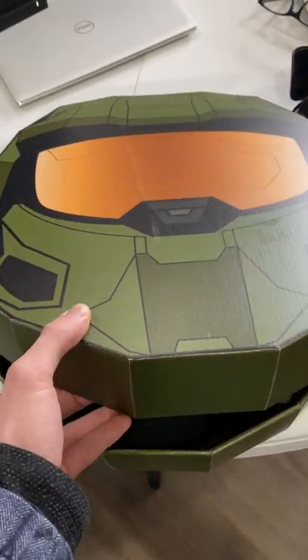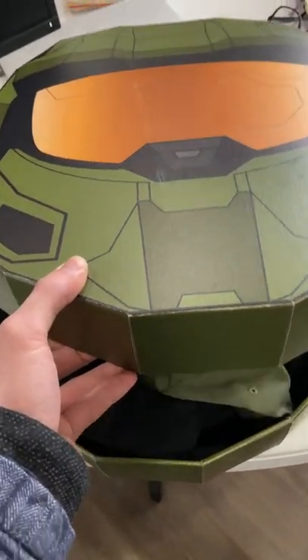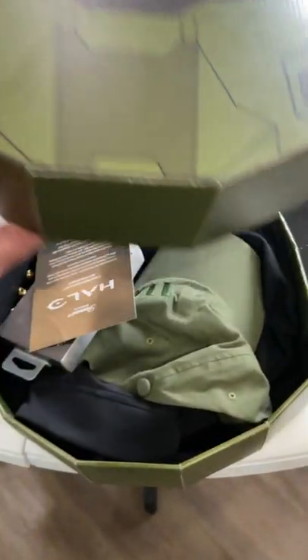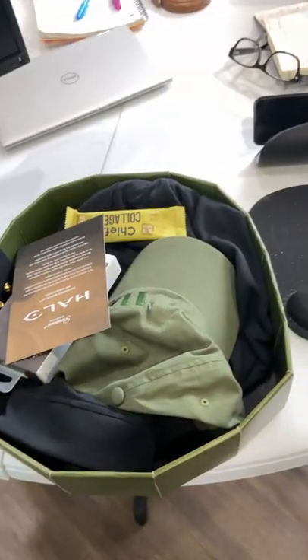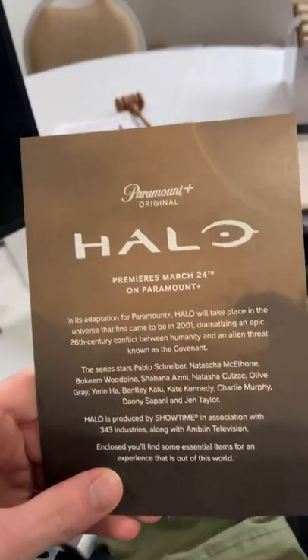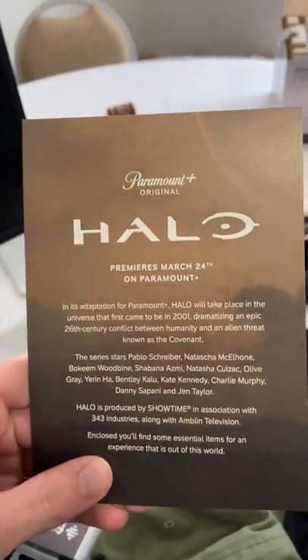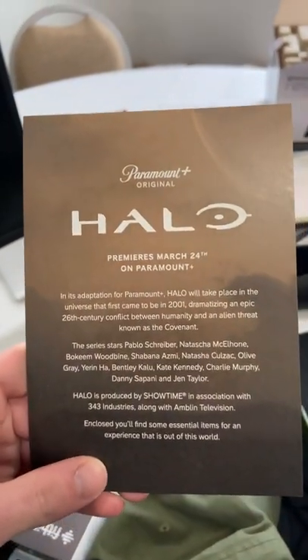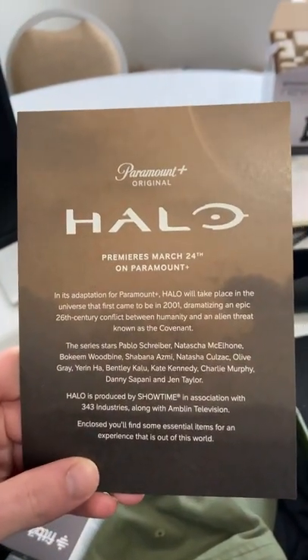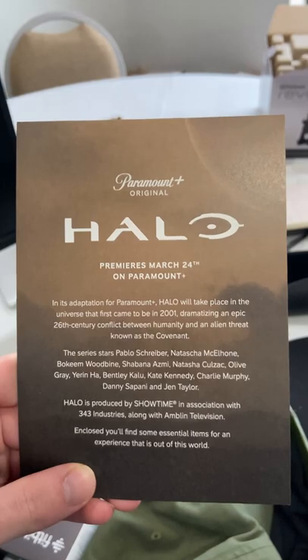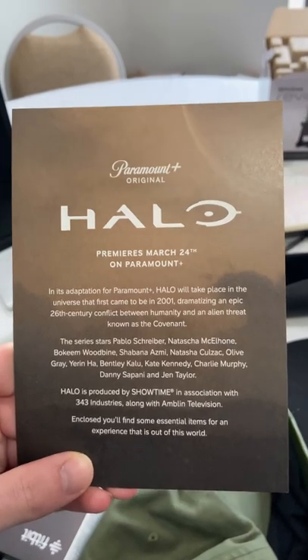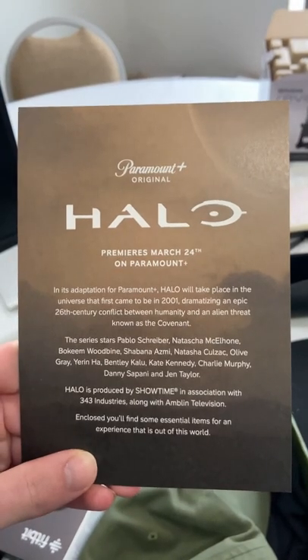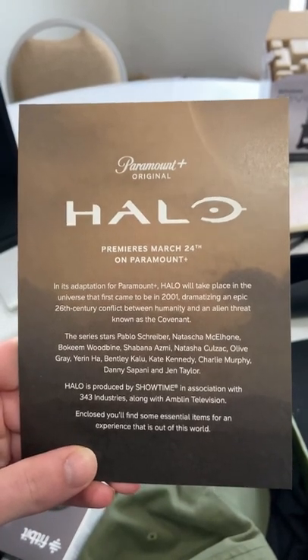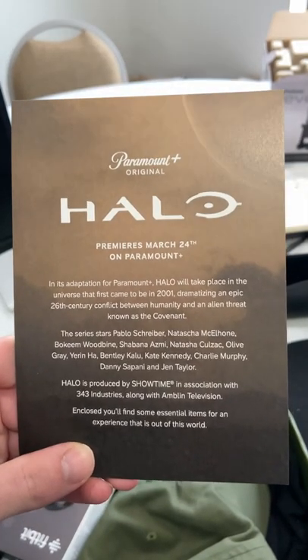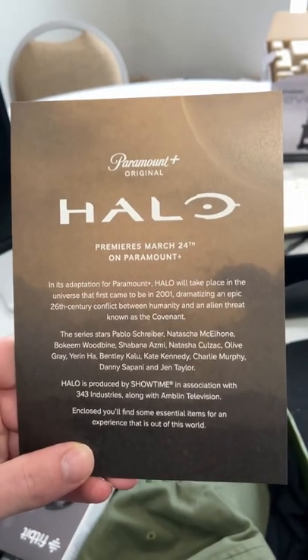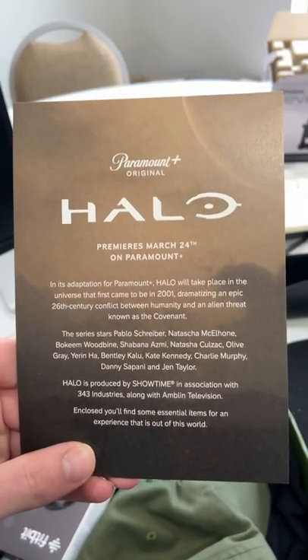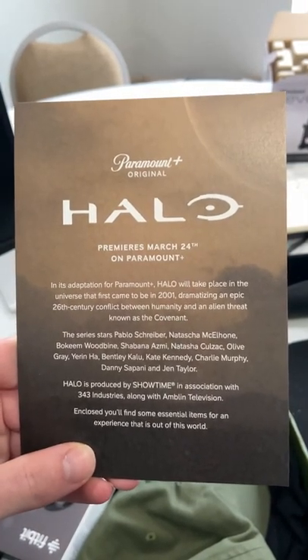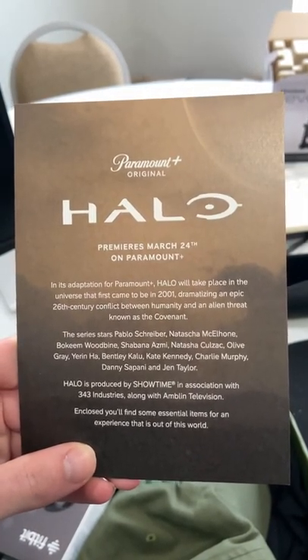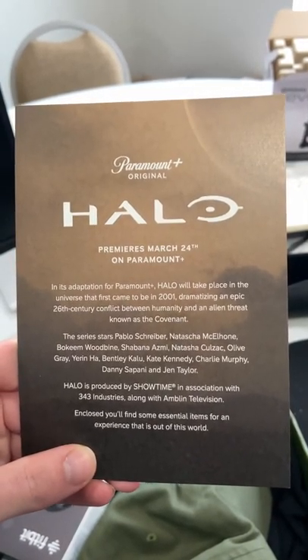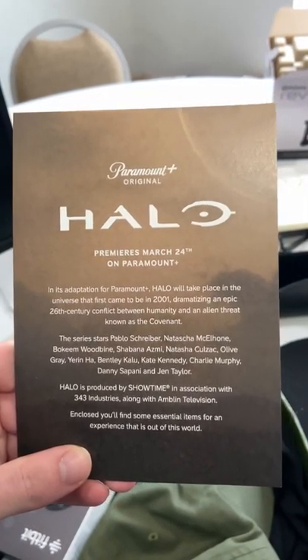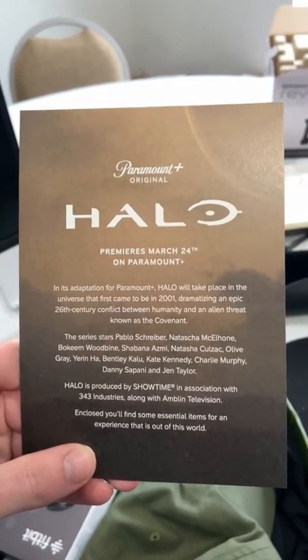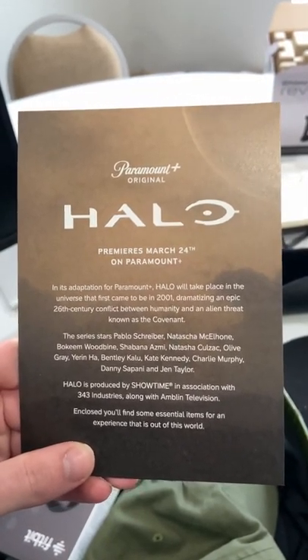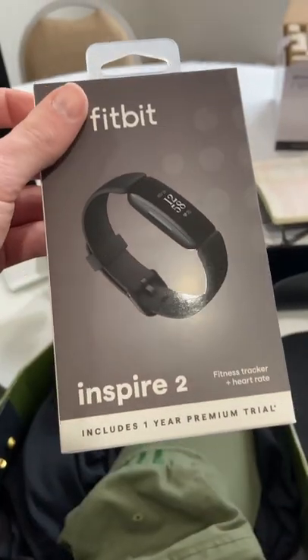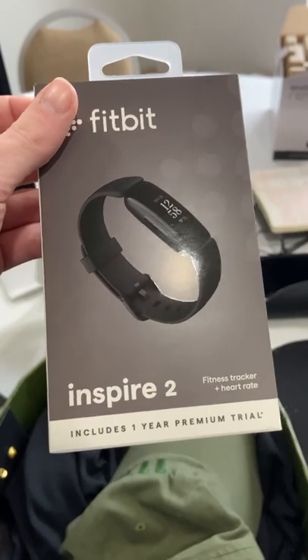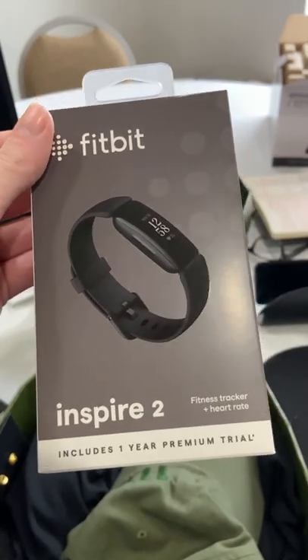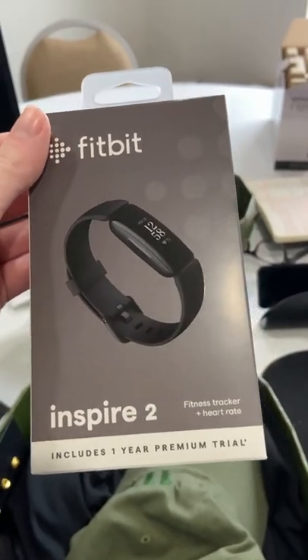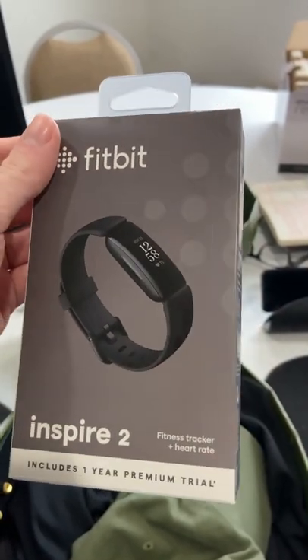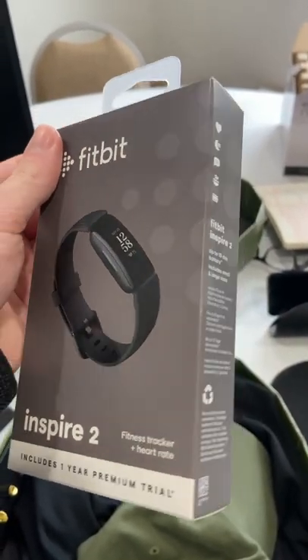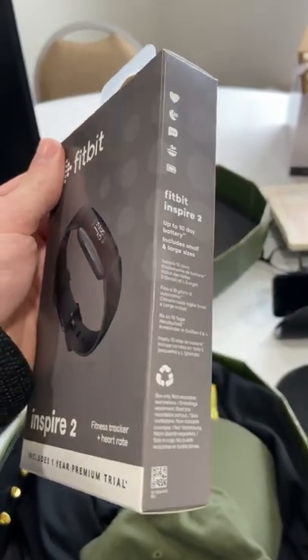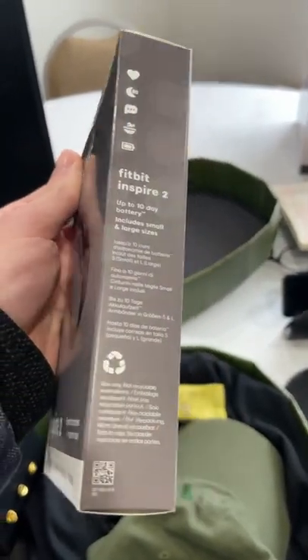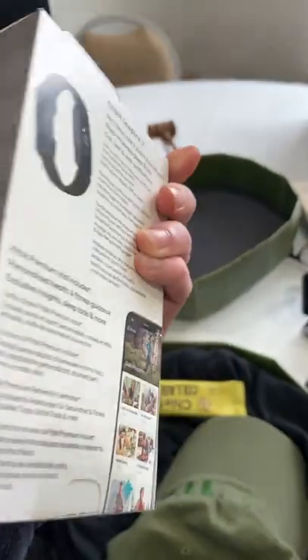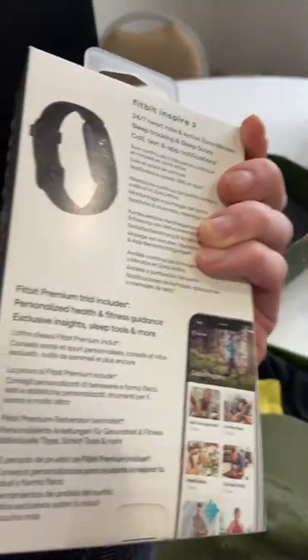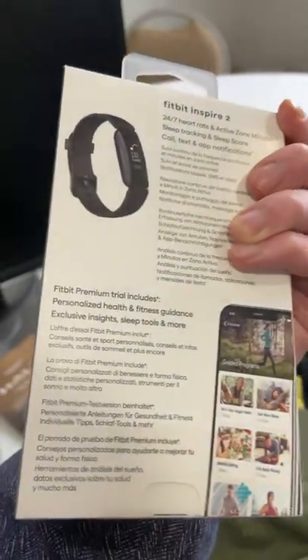First up, we've got a Halo the Series synopsis — if you'd like to read that, pause now. Quick note: I love this show and you can check out my review on austinbe.media or my interviews on YouTube right now.